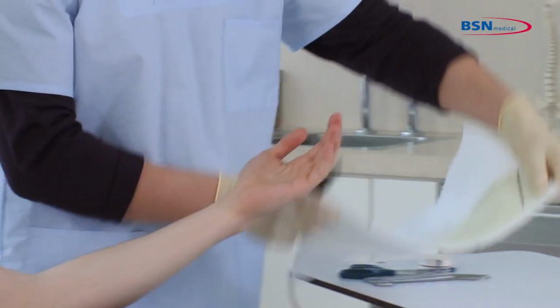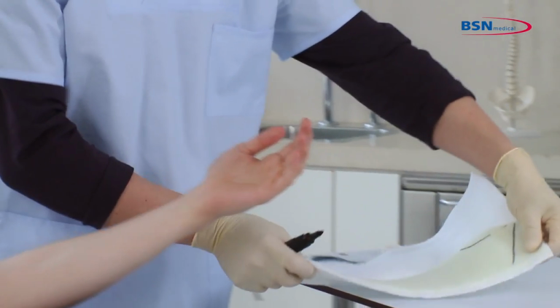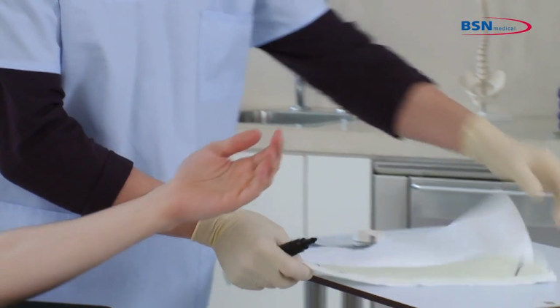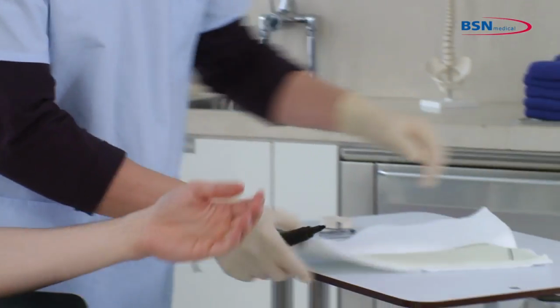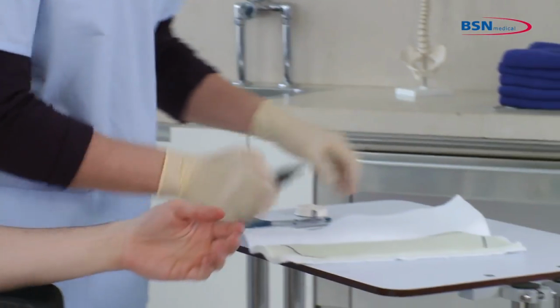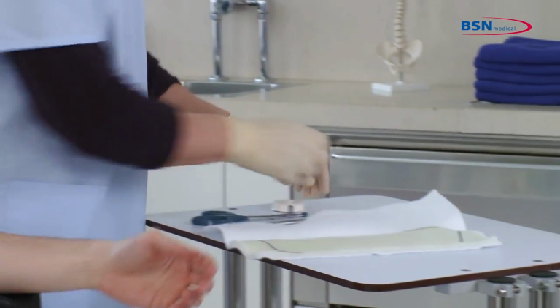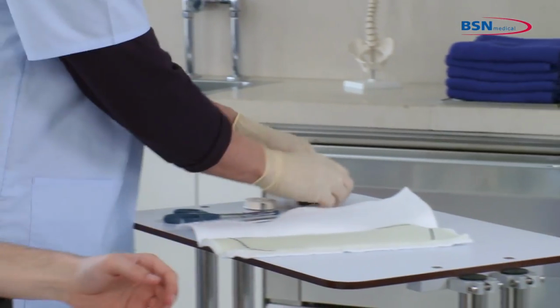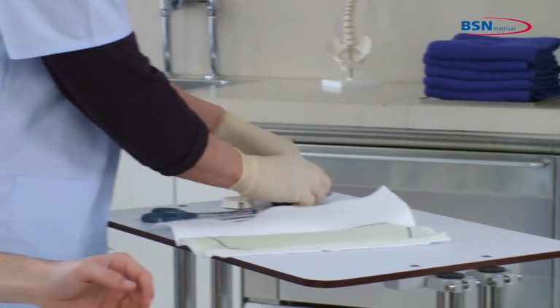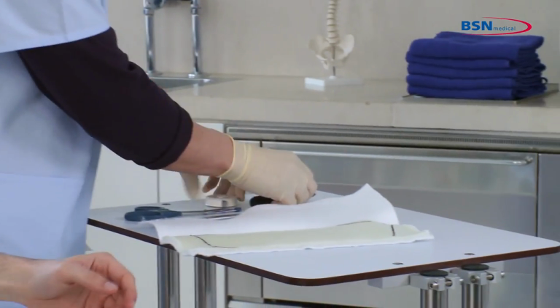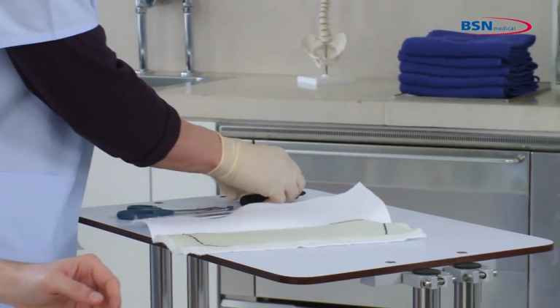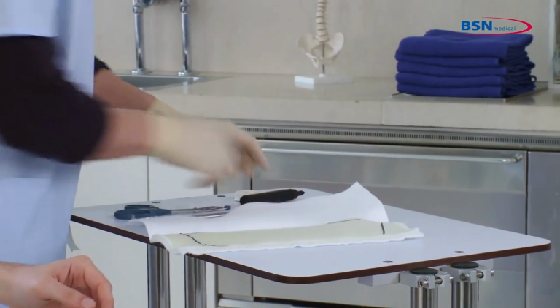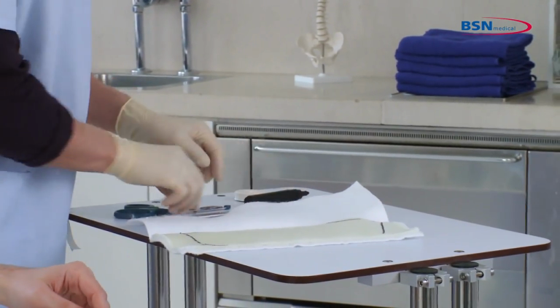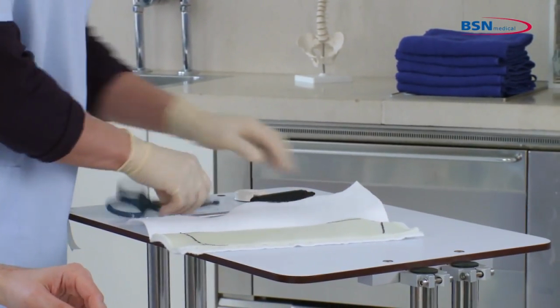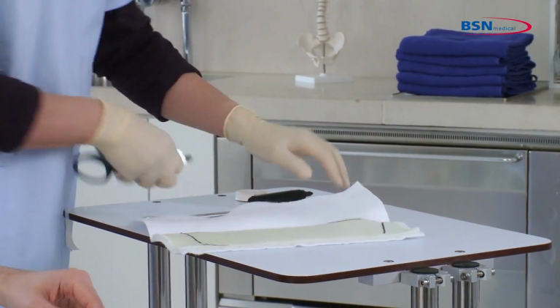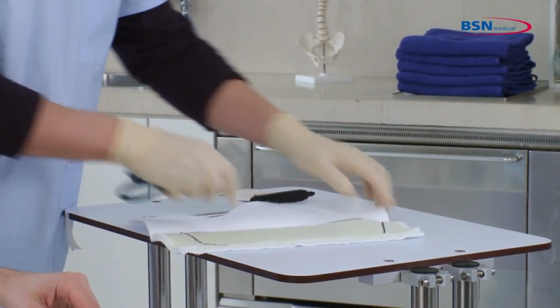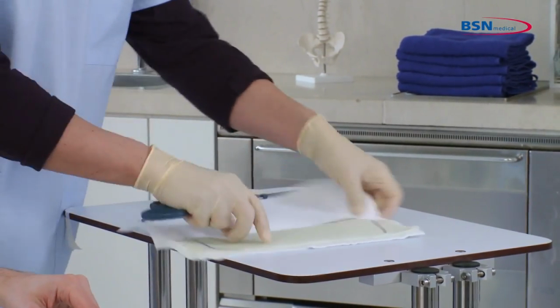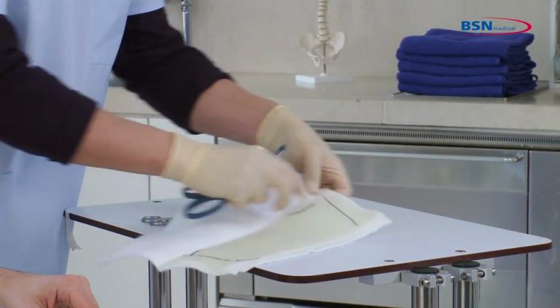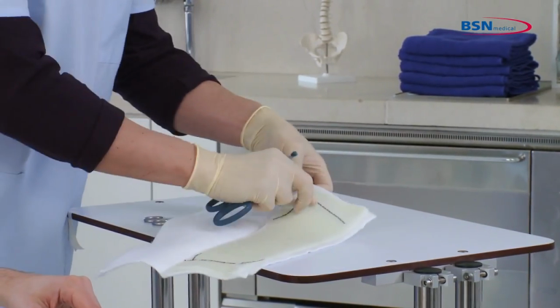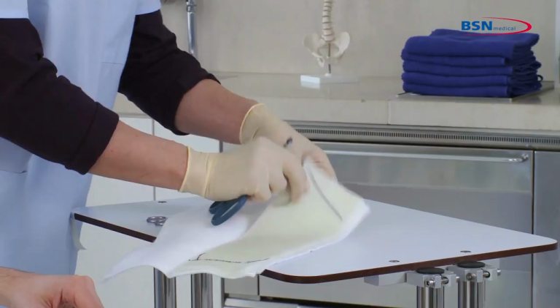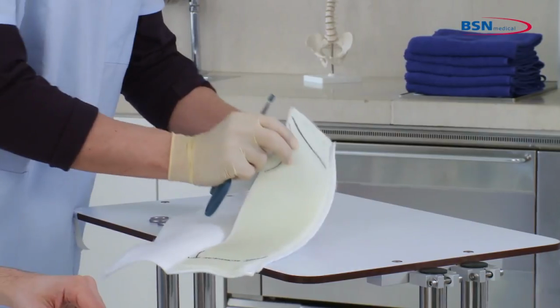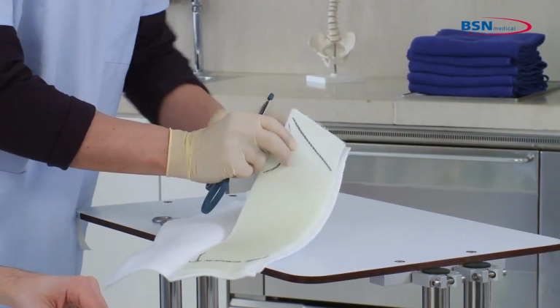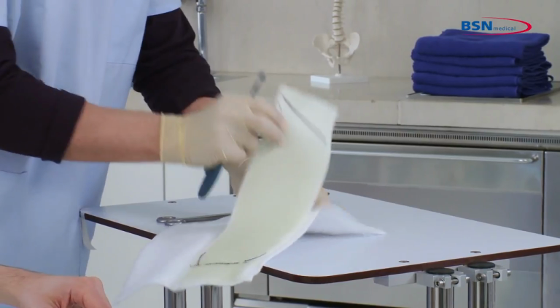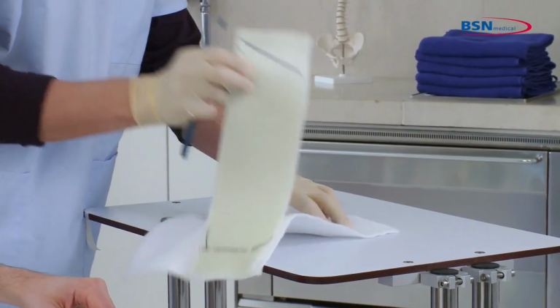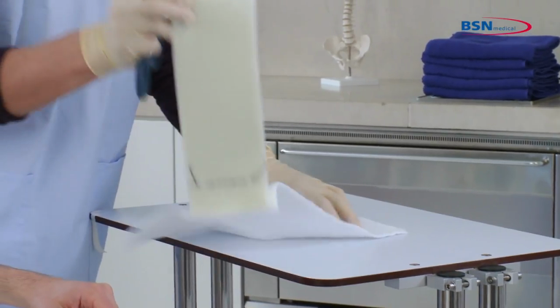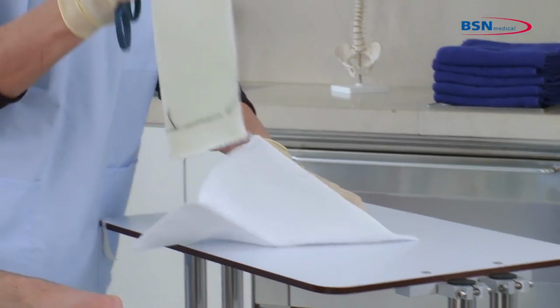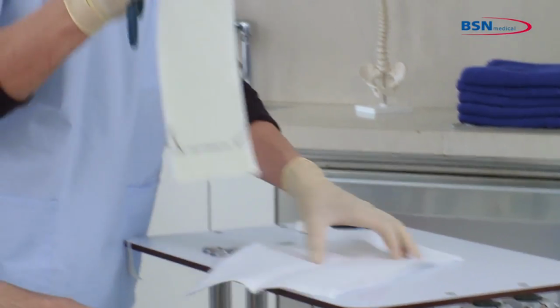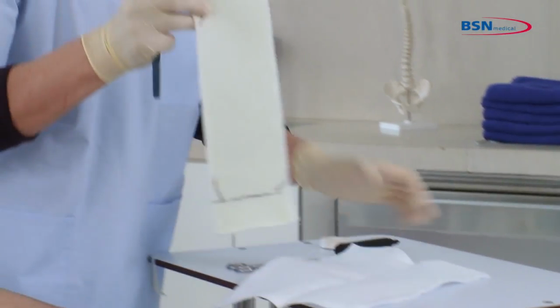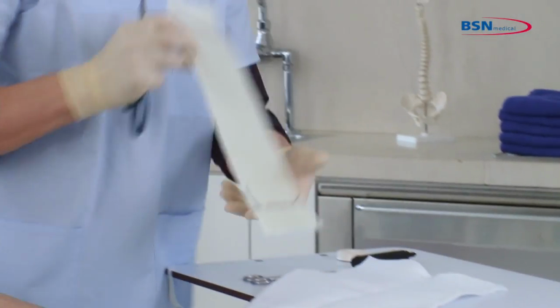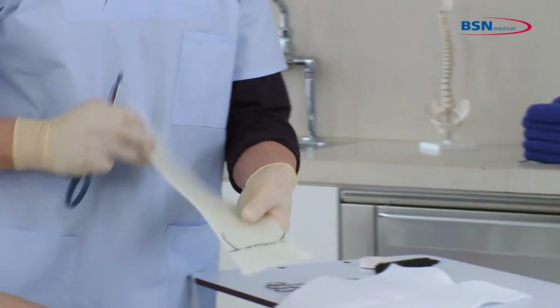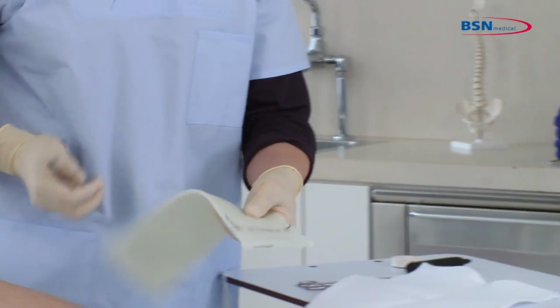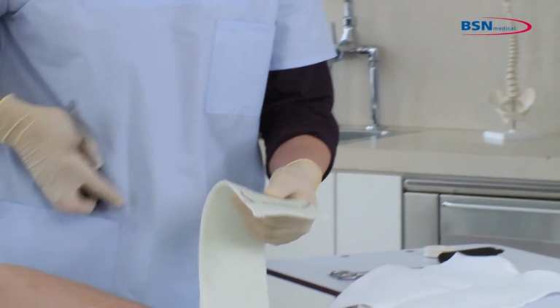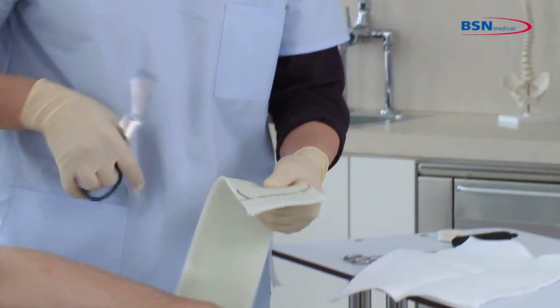Next, cut the marked parts. If the padding has been opened, it is optional to take the substrate out for this step. Then fold one side of the shape.